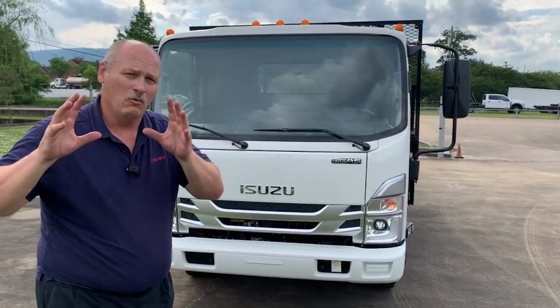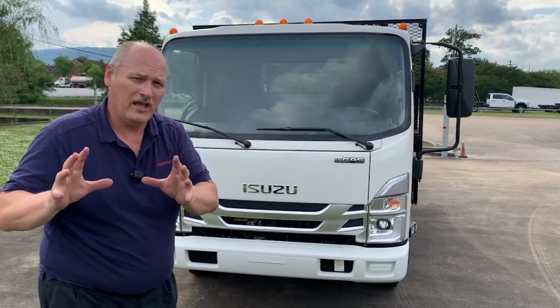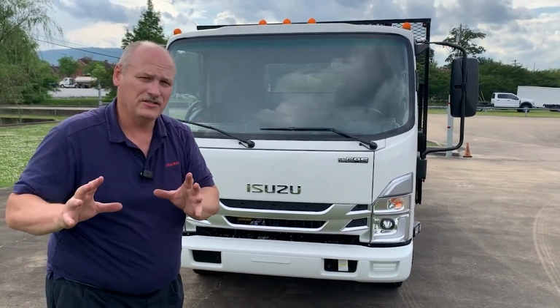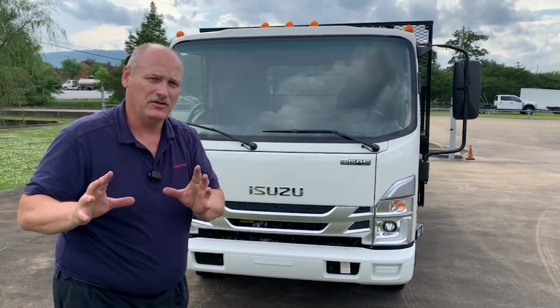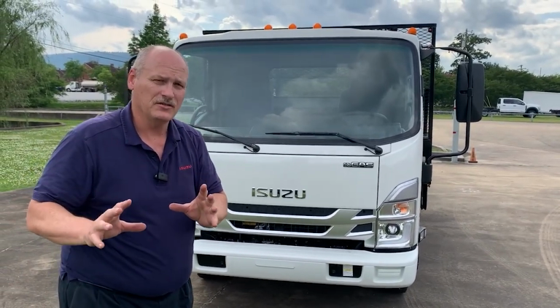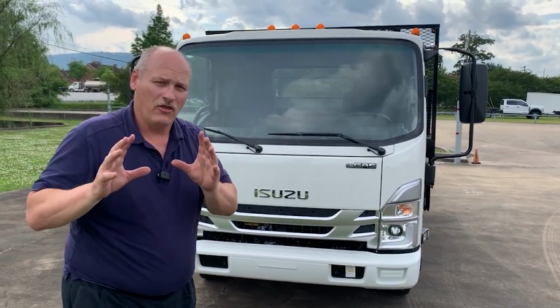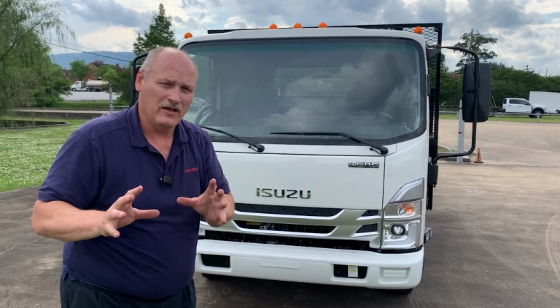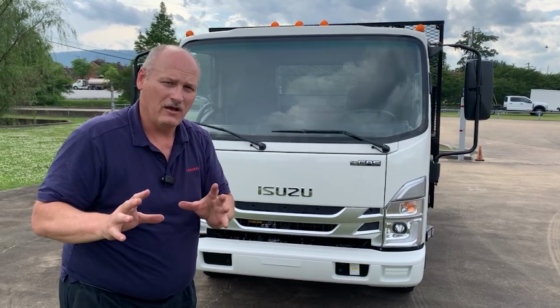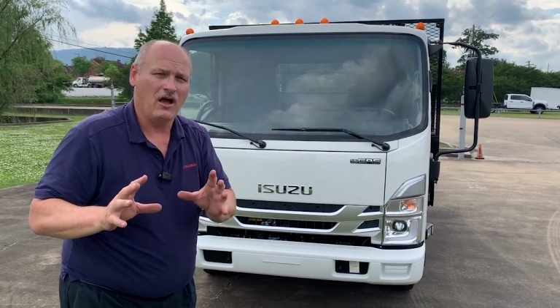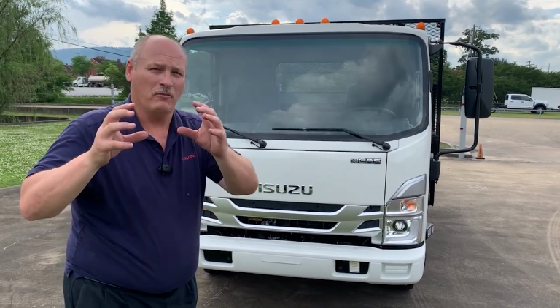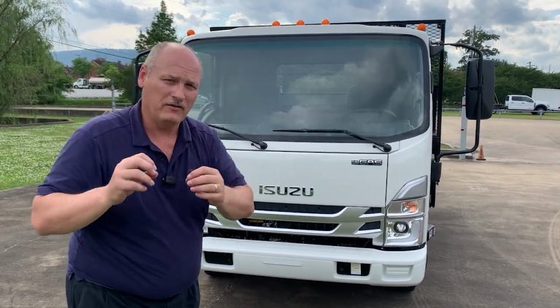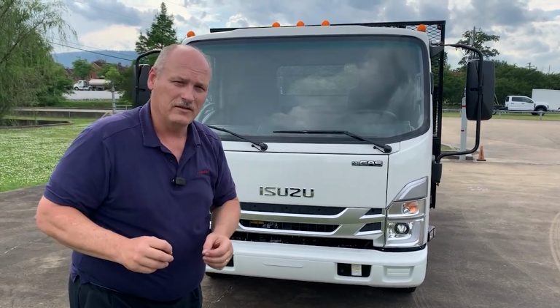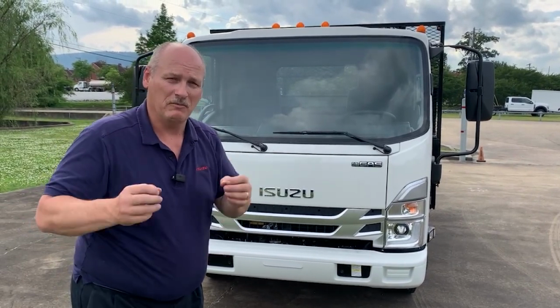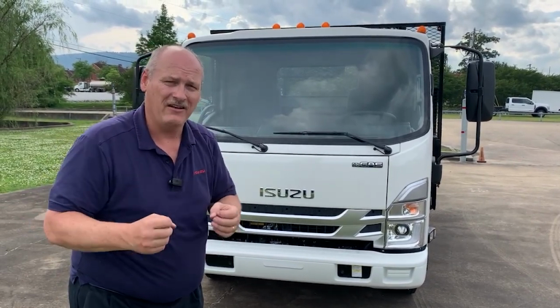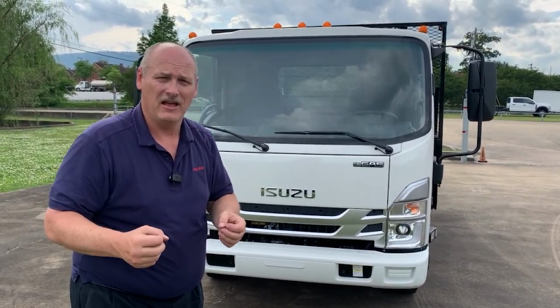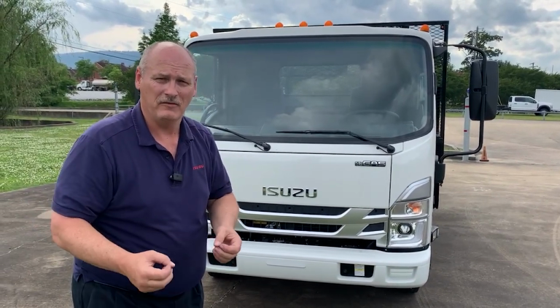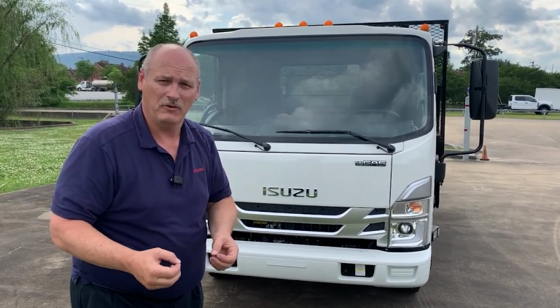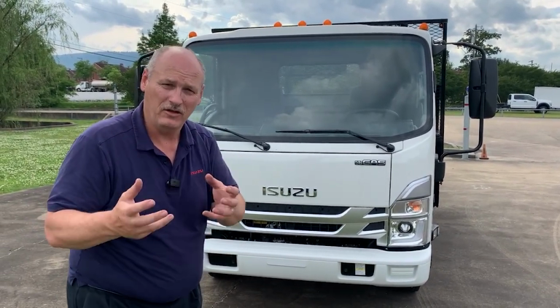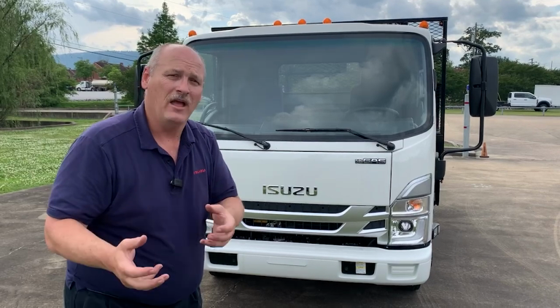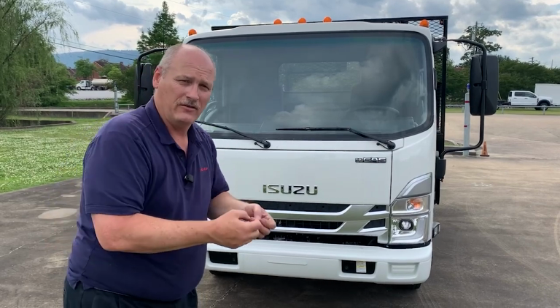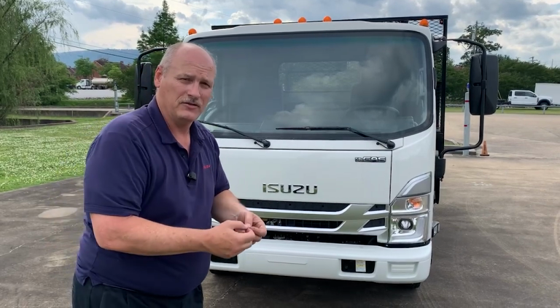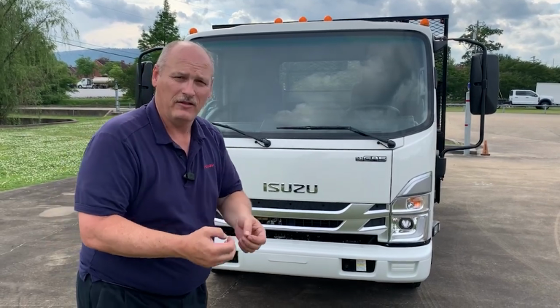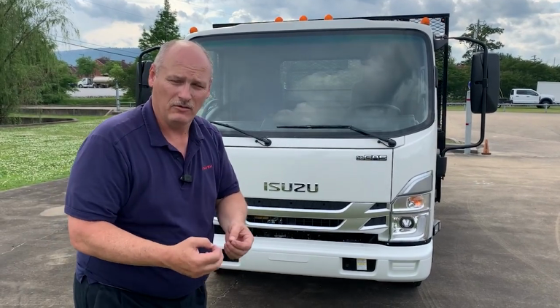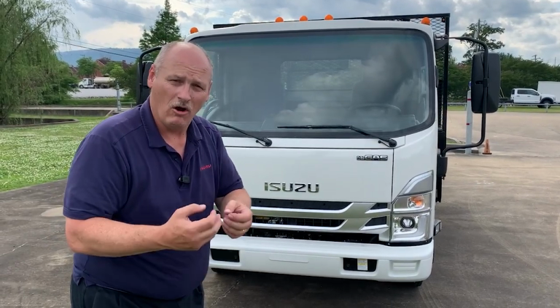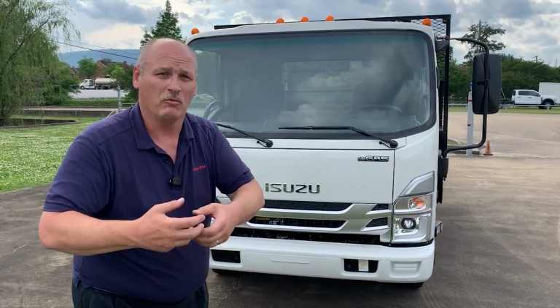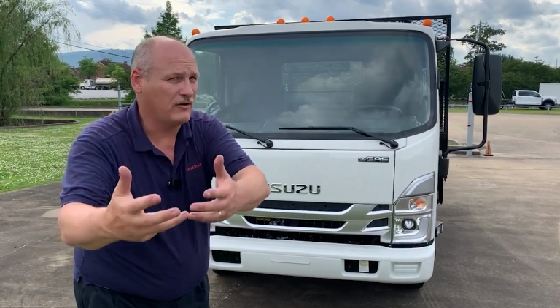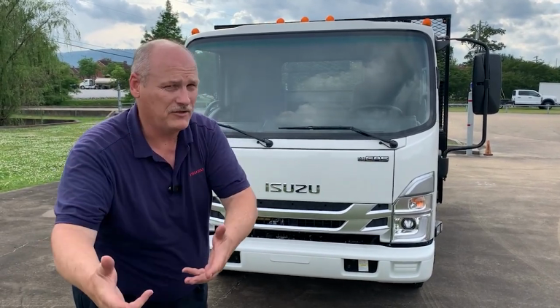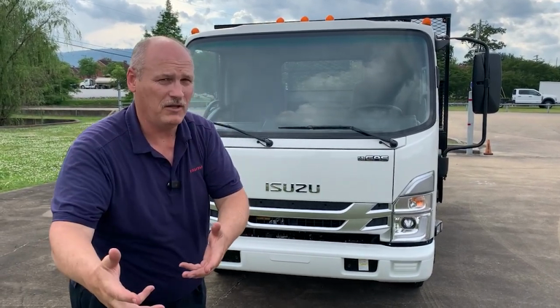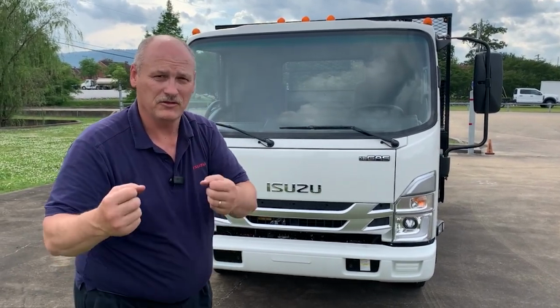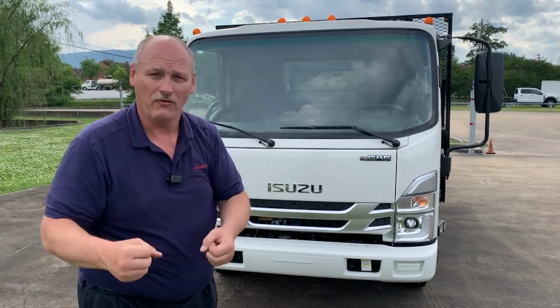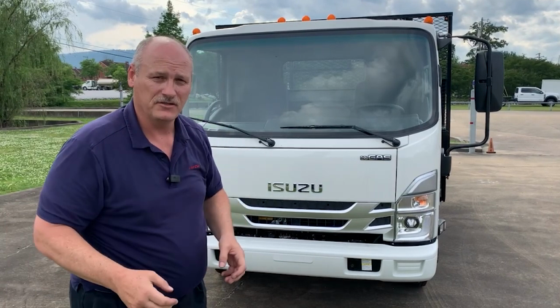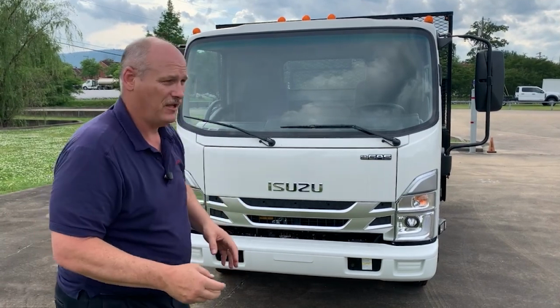With the gas engine, you get two years, 30,000 miles of preventative maintenance to guarantee that bond is built between you and the dealership body you're working with, in whatever town you might be in where there's an authorized Isuzu dealer.